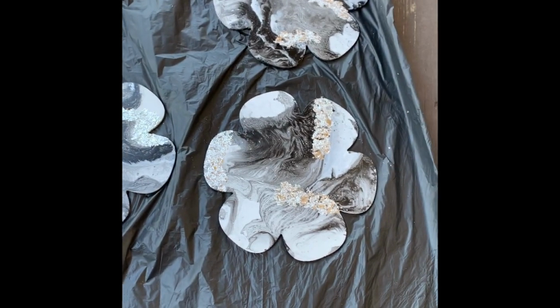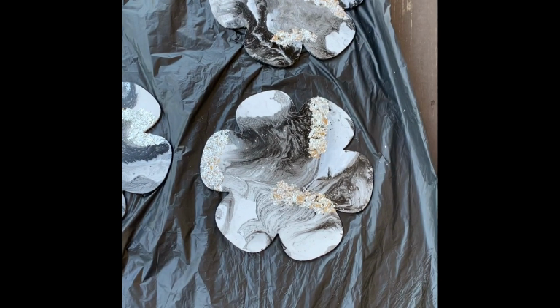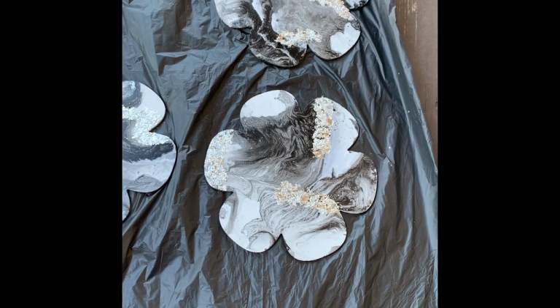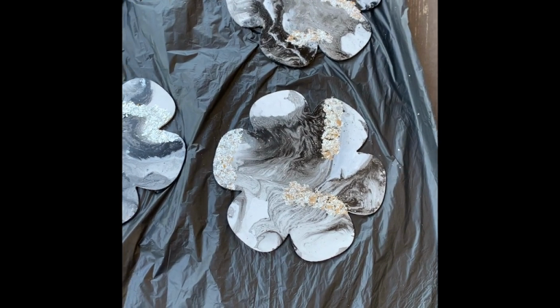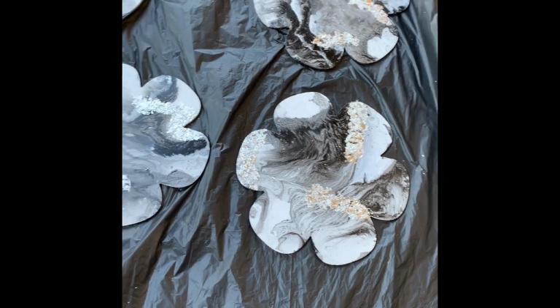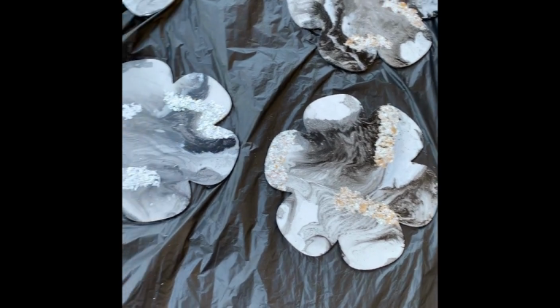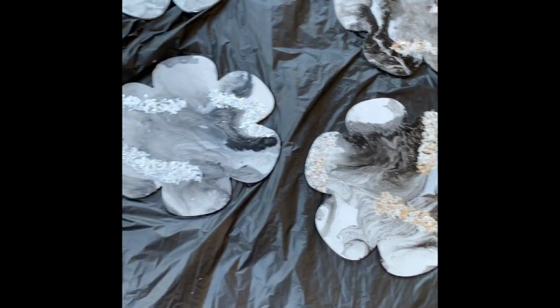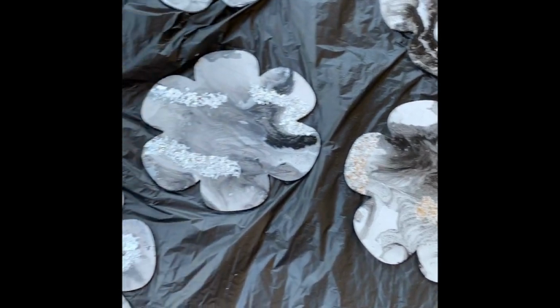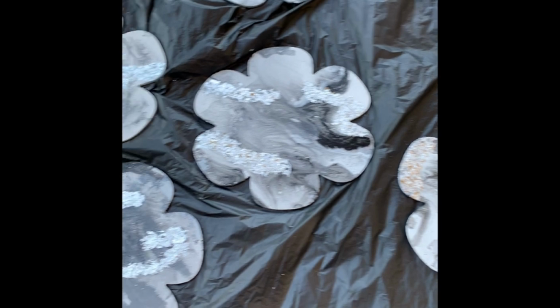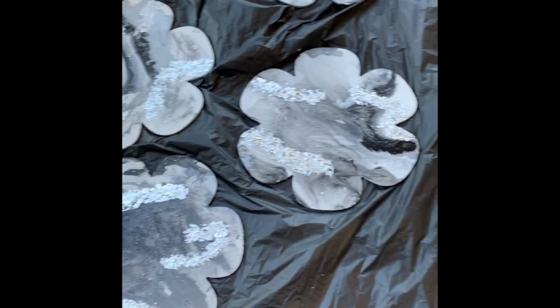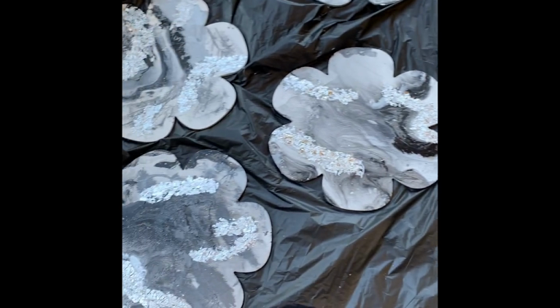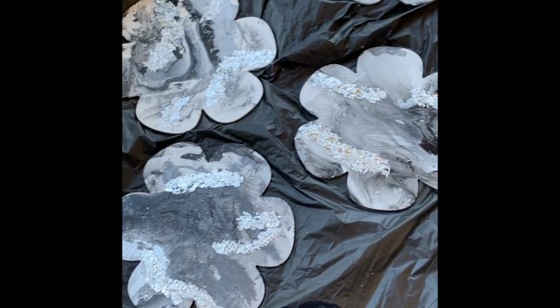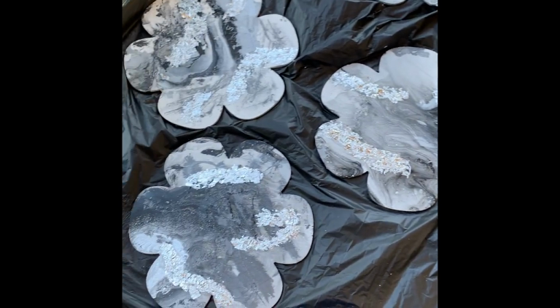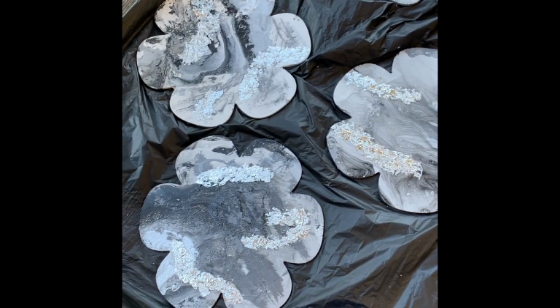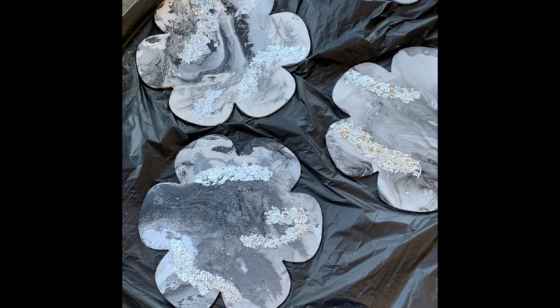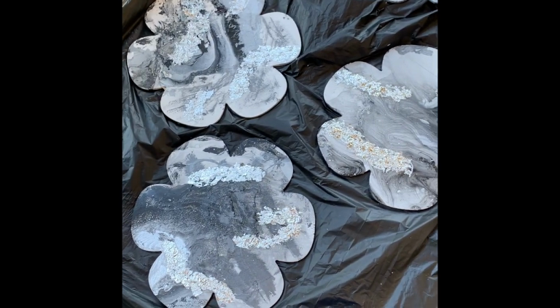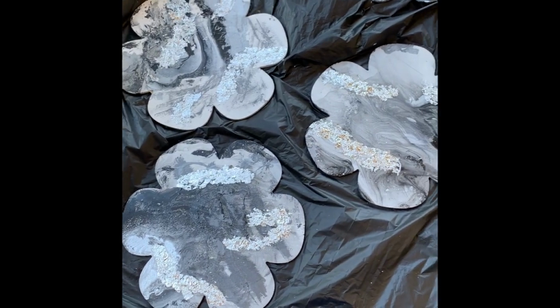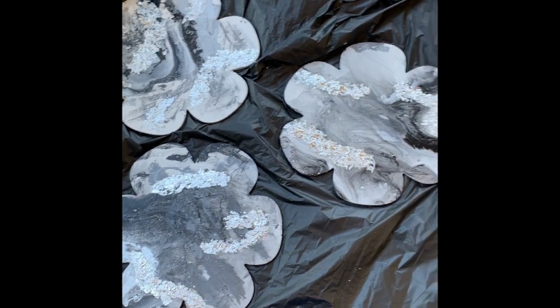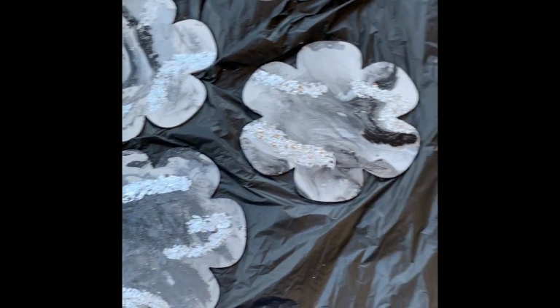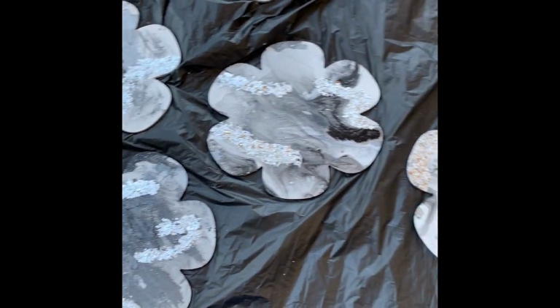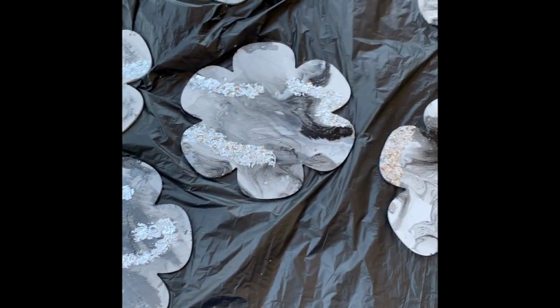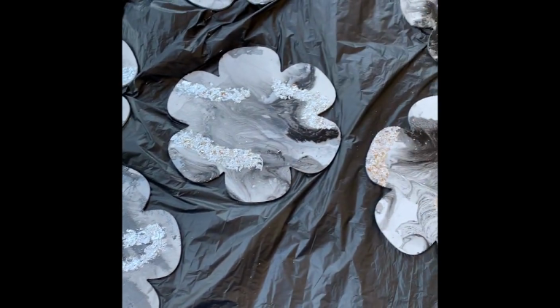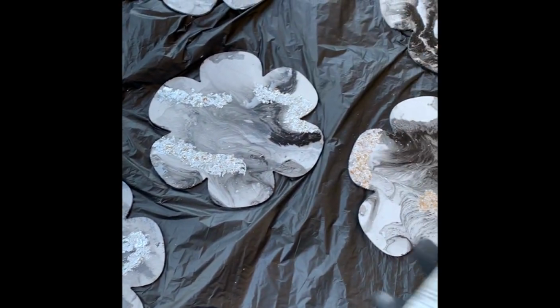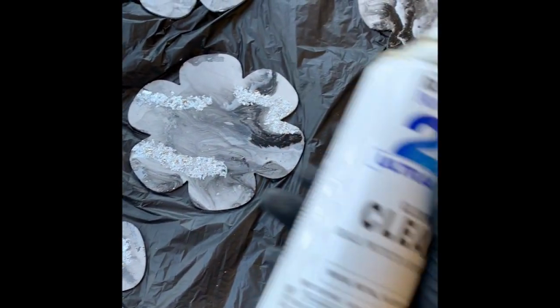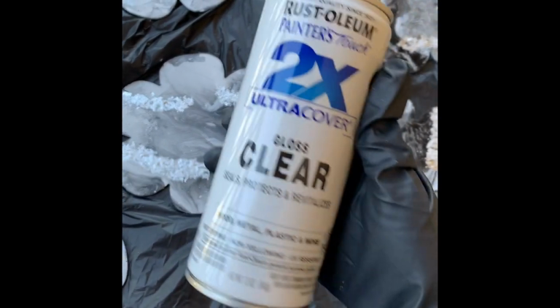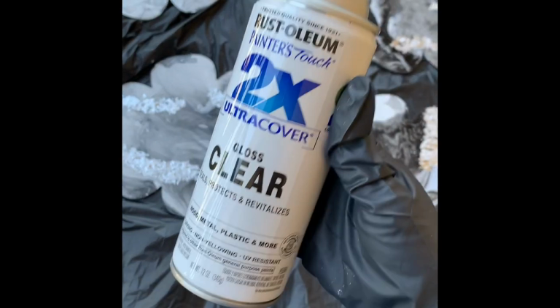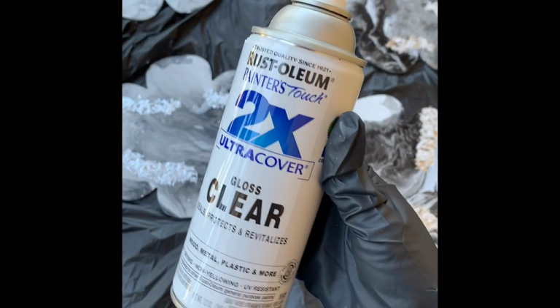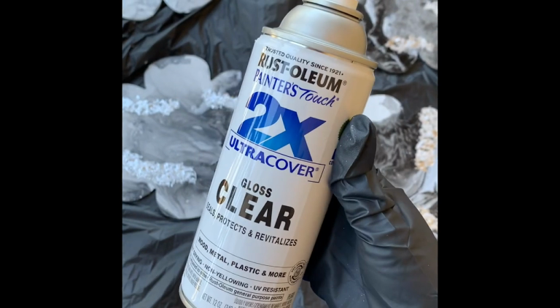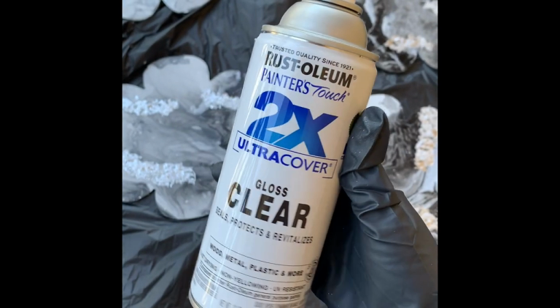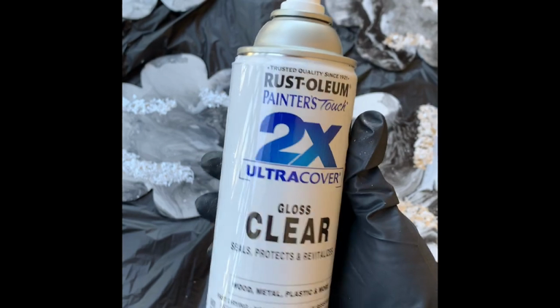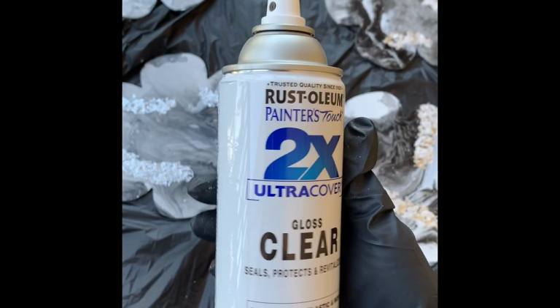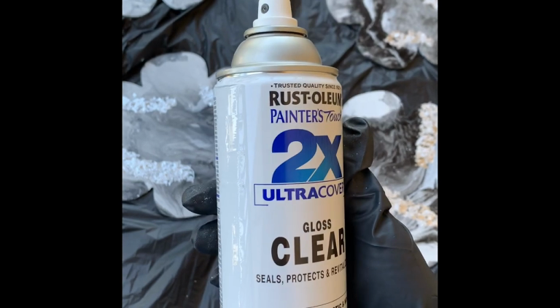Now we're back outside, and to seal everything on all of my shapes, I will be using this clear gloss spray paint.